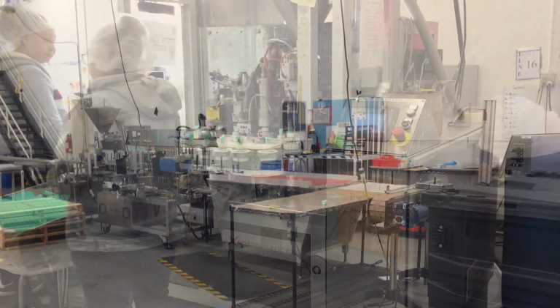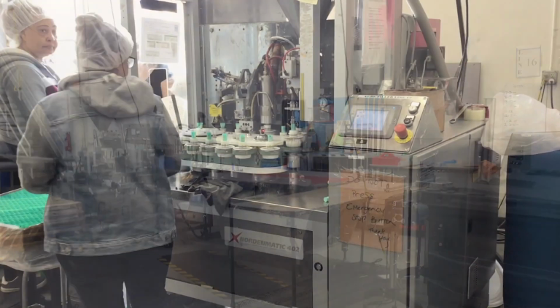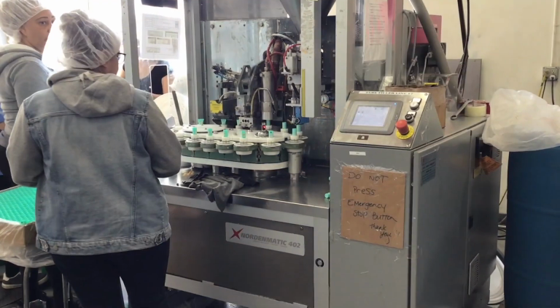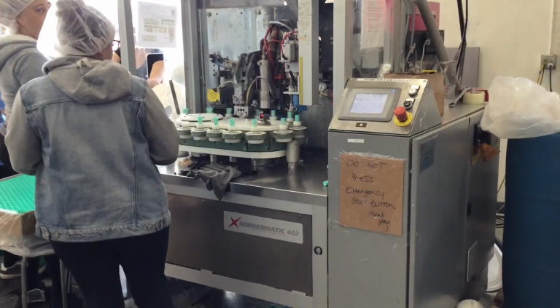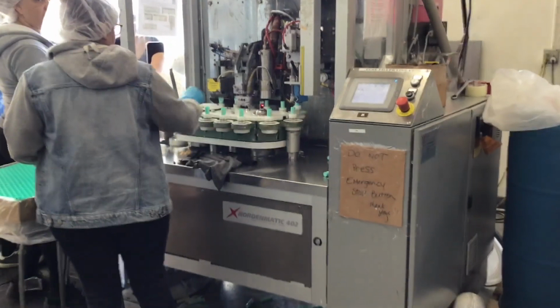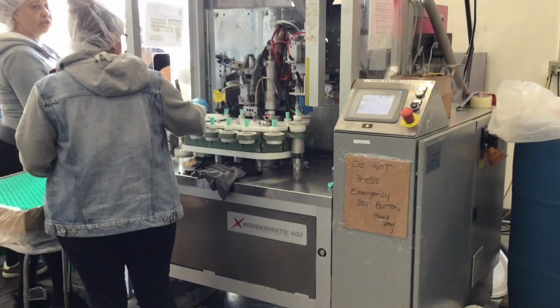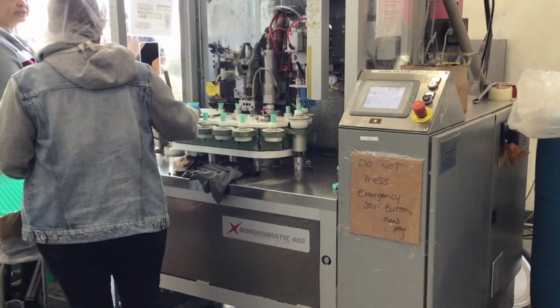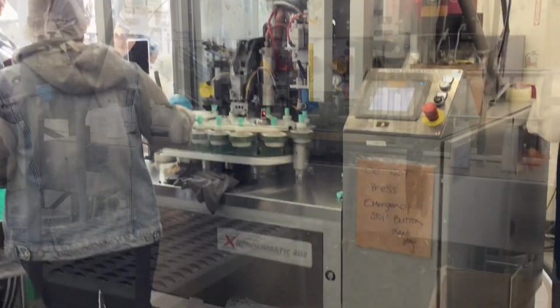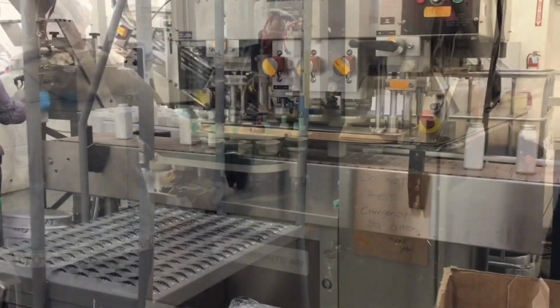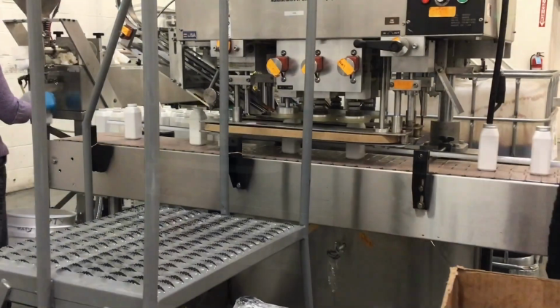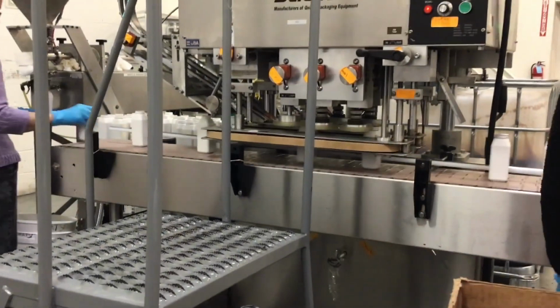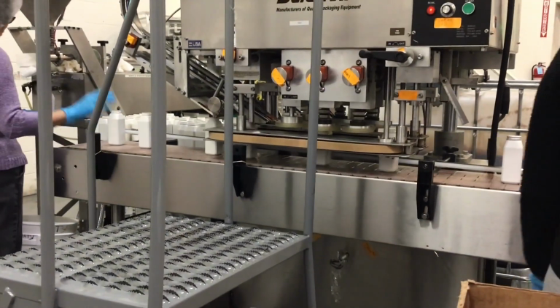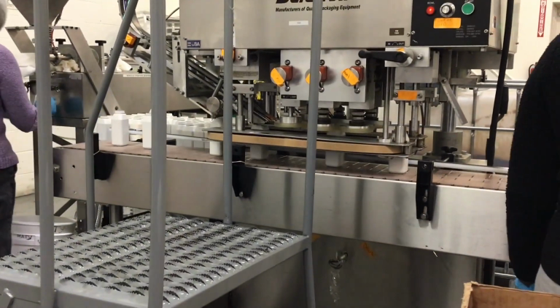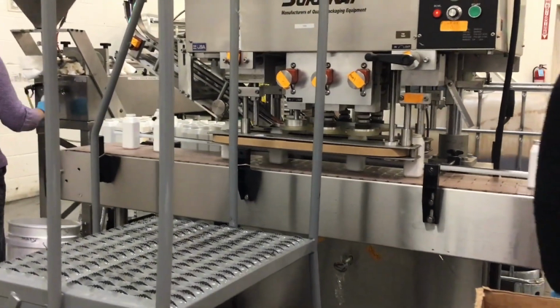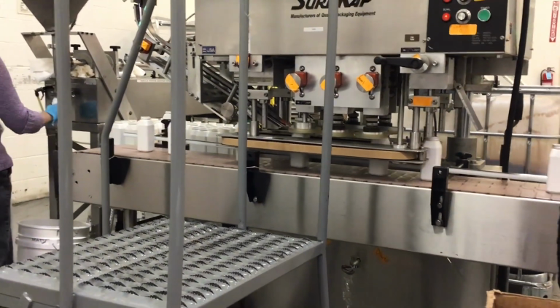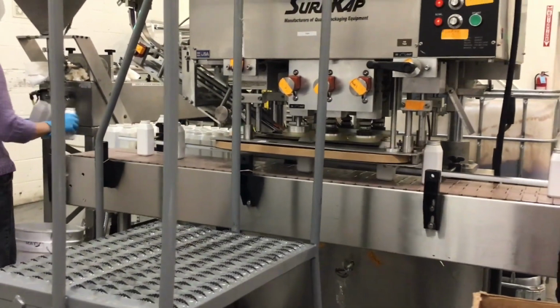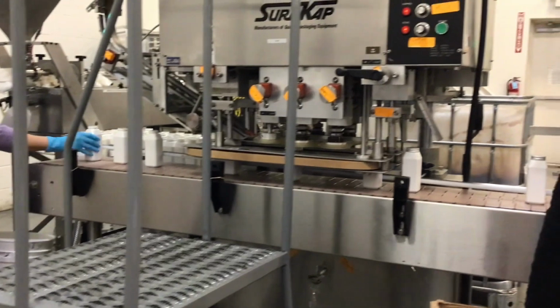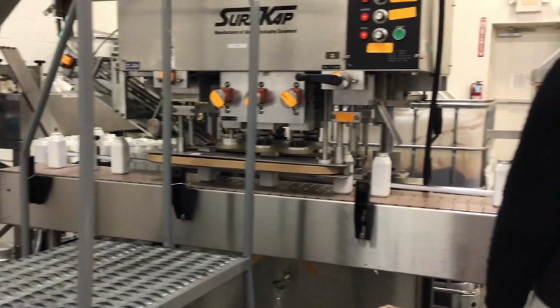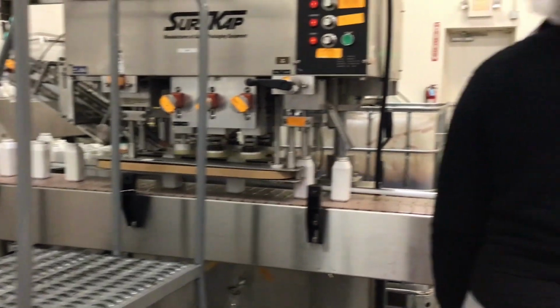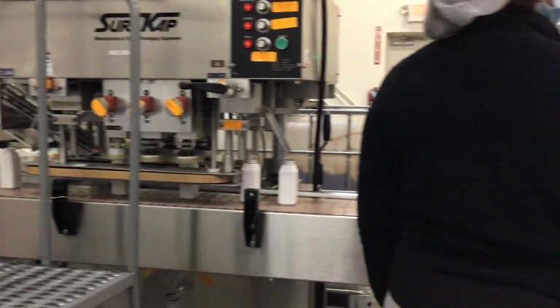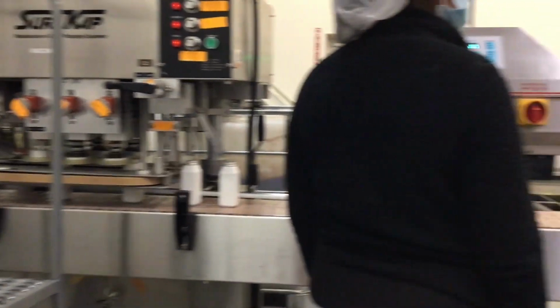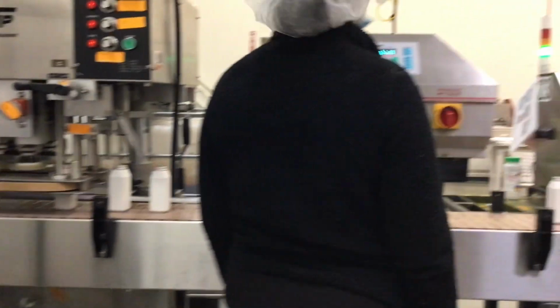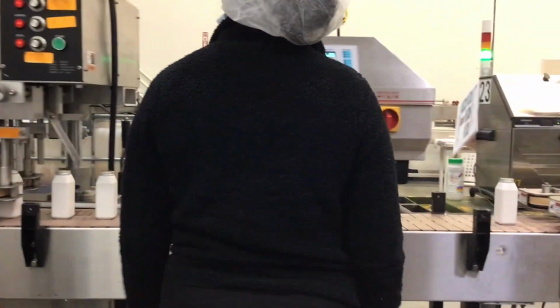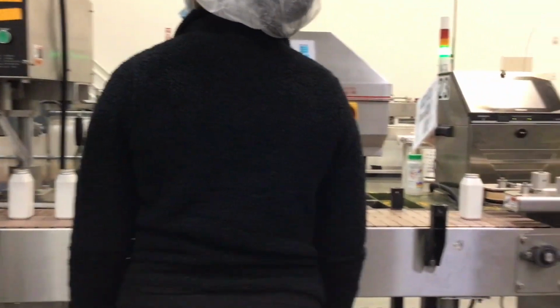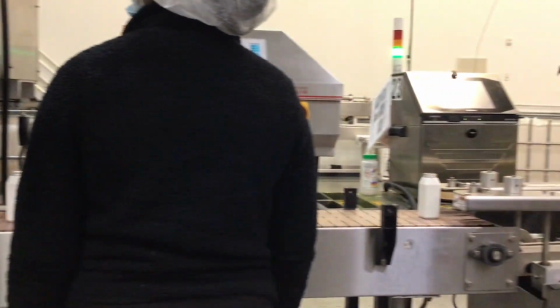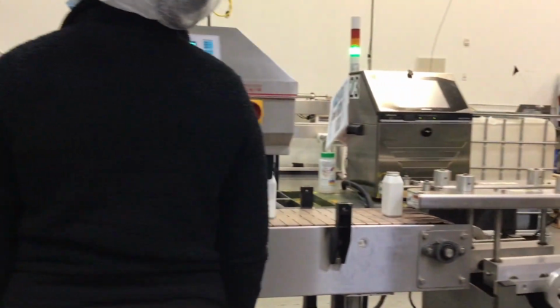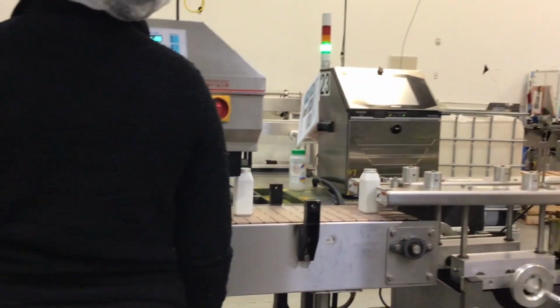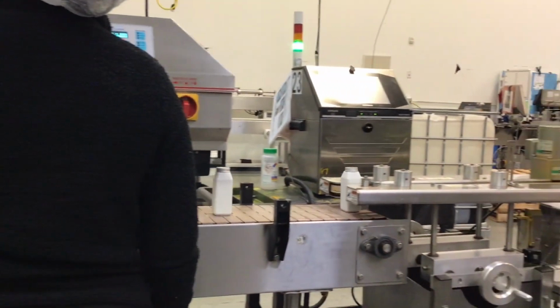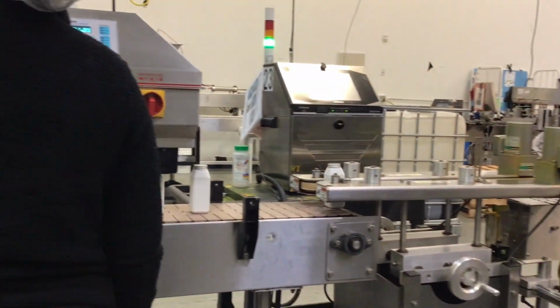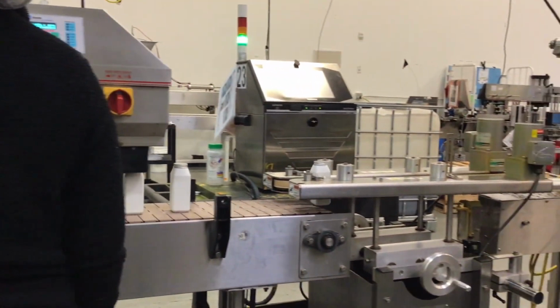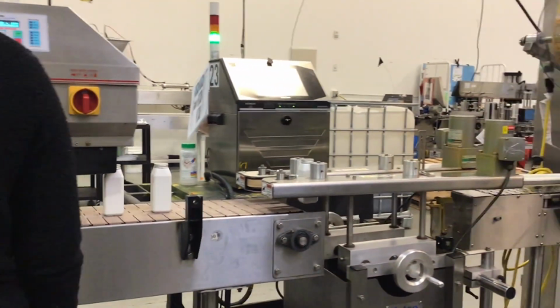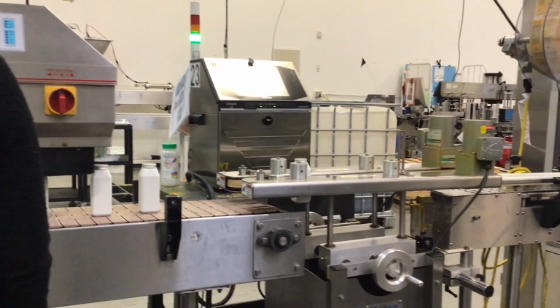FMI offers many job opportunities in multiple fields of manufacturing. These range from product developers, line workers, marketing, and chemists.